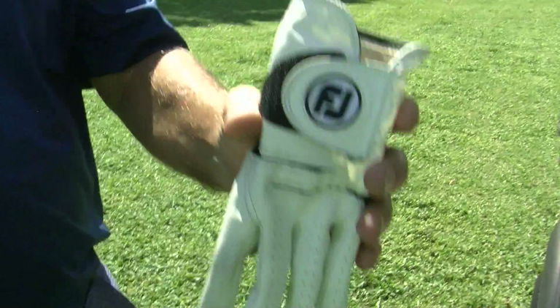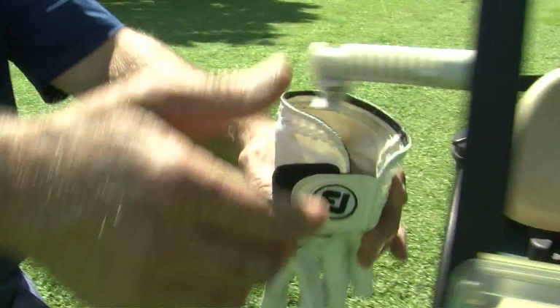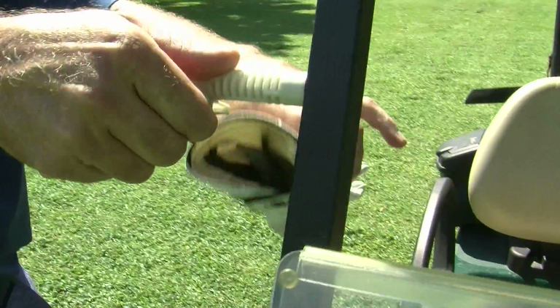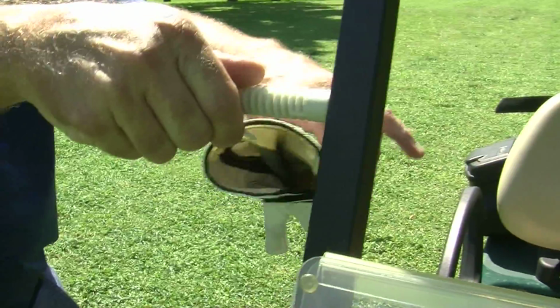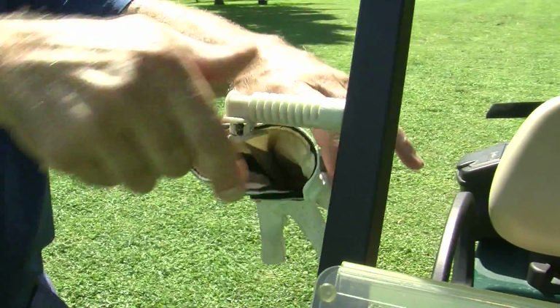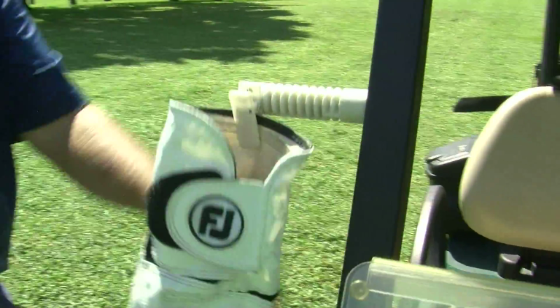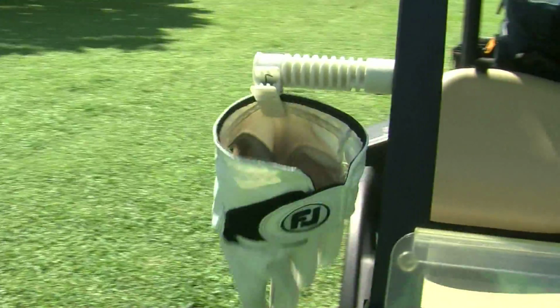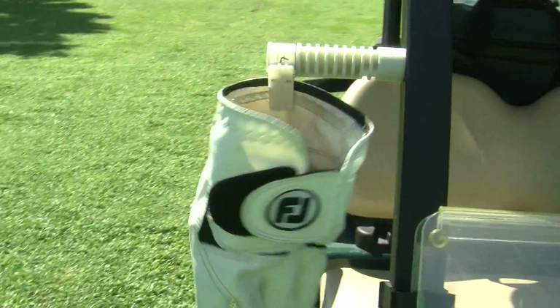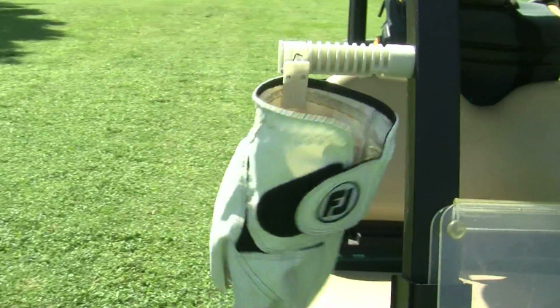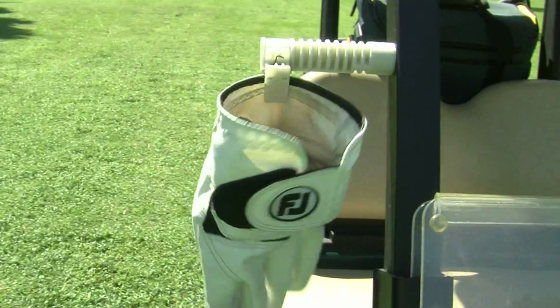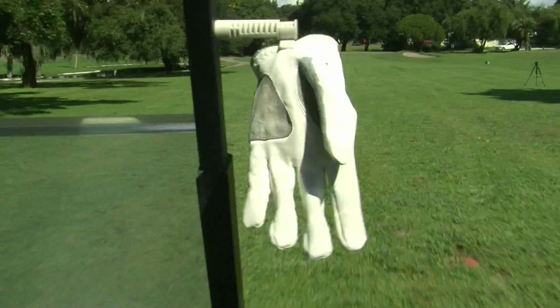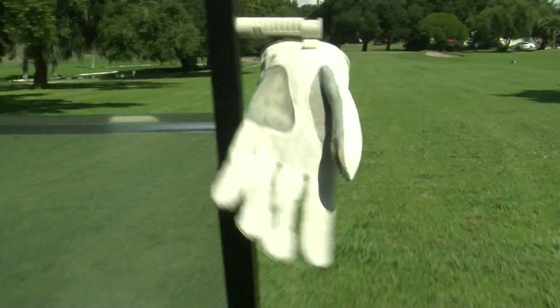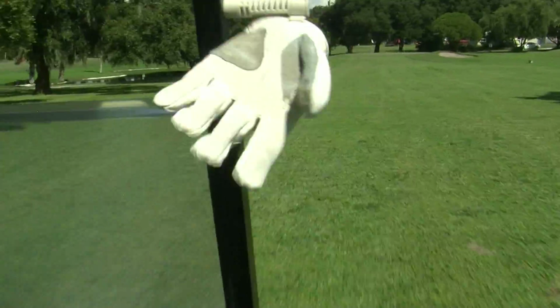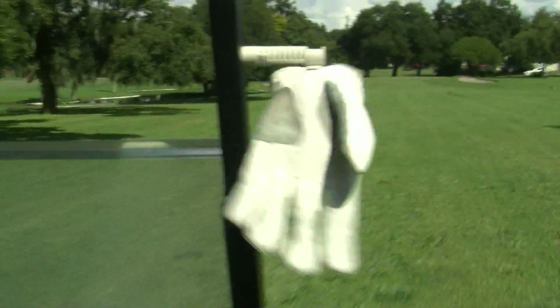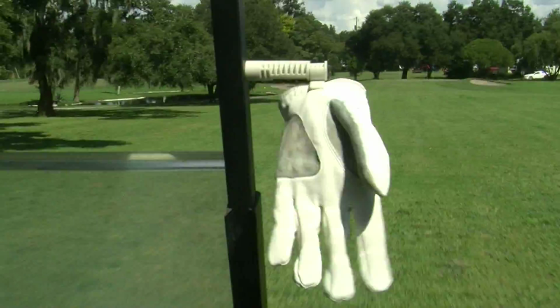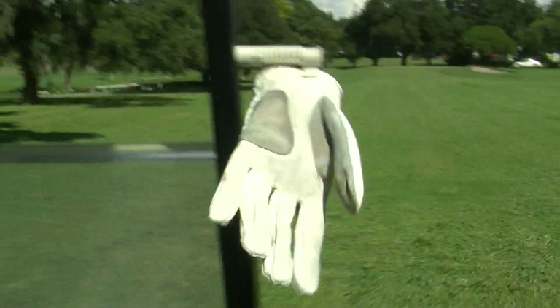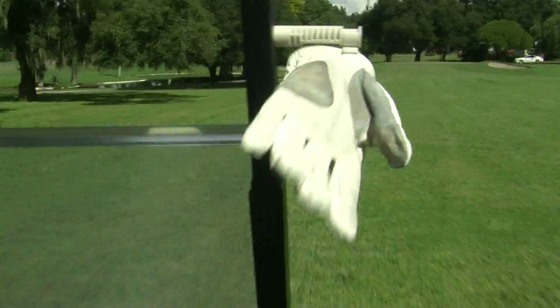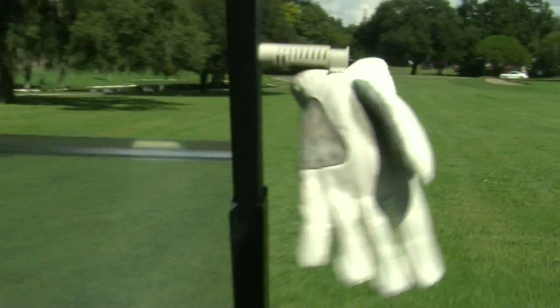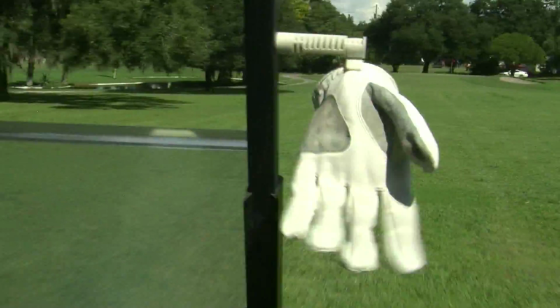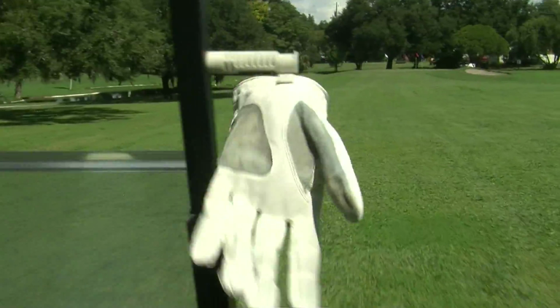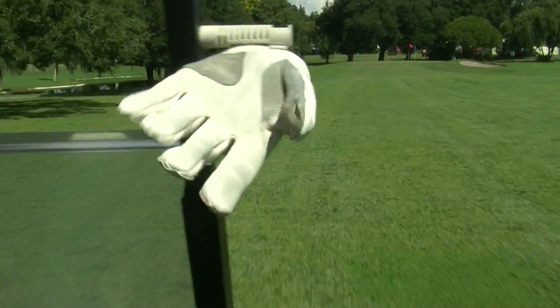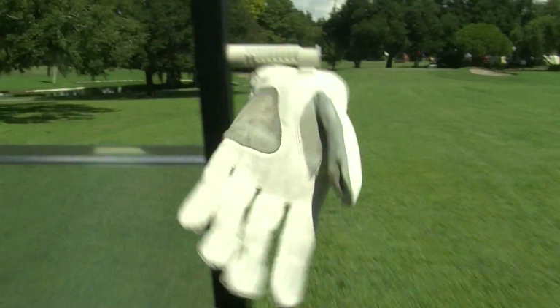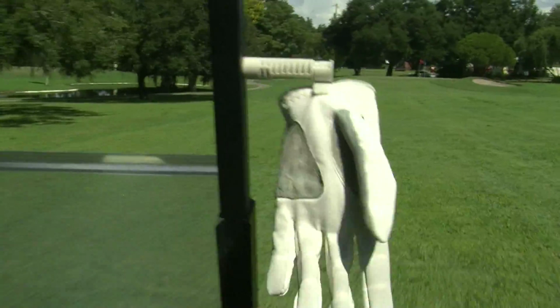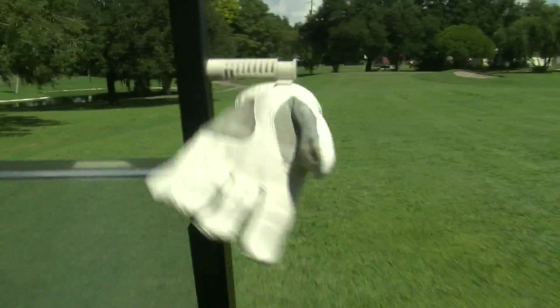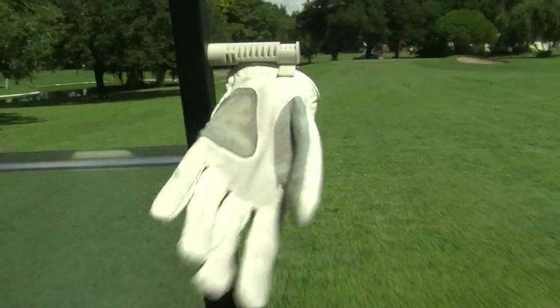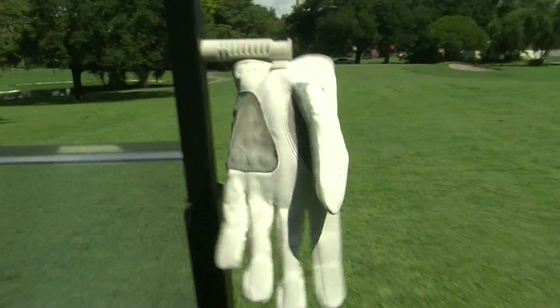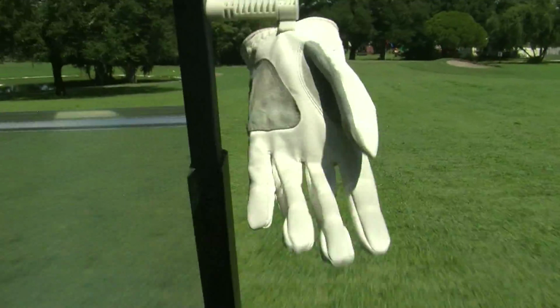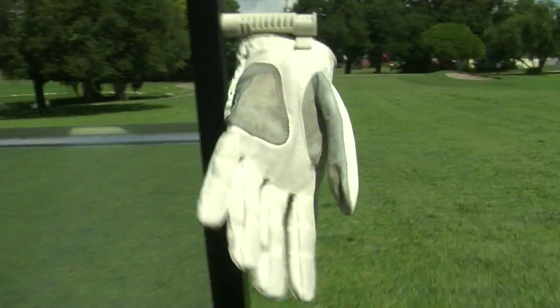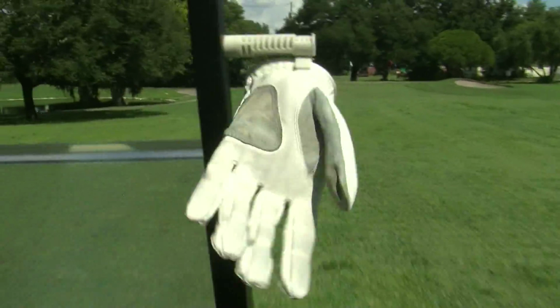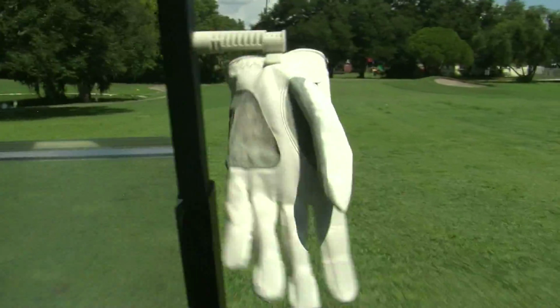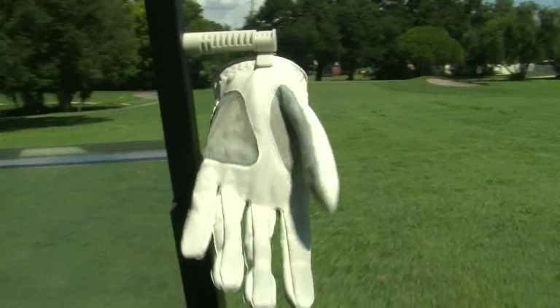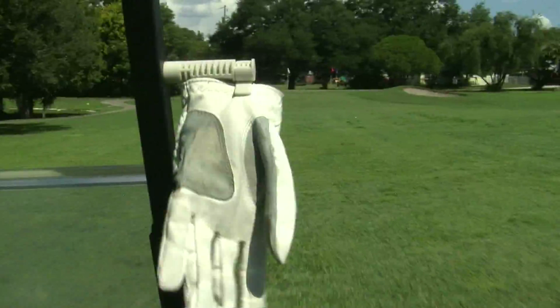The golf glove is attached using a pivoting clip. When you drive the golf cart down the fairway, the glove rotates and catches the air current, filling the glove for optimum drying.